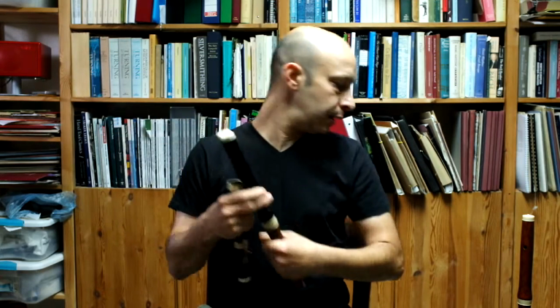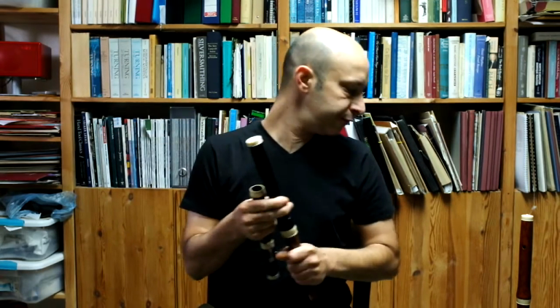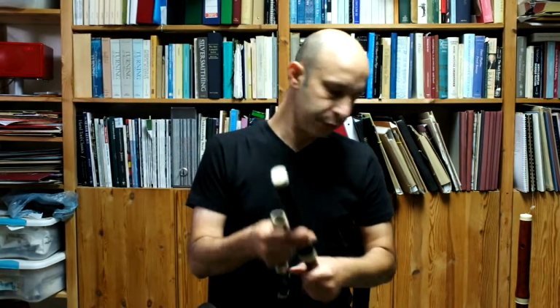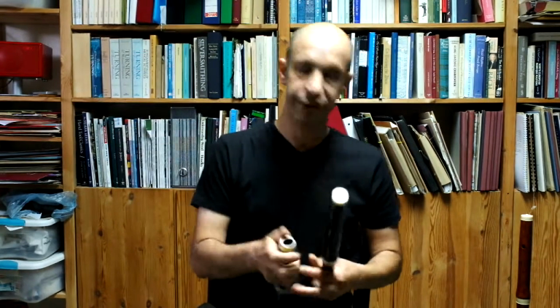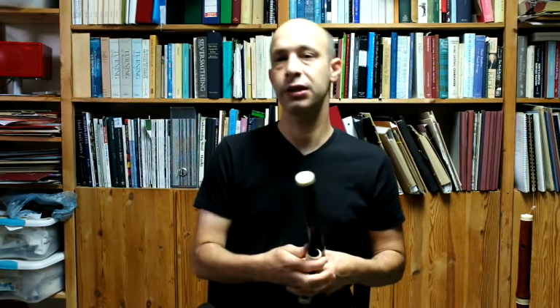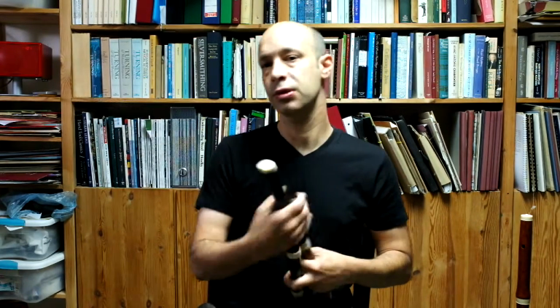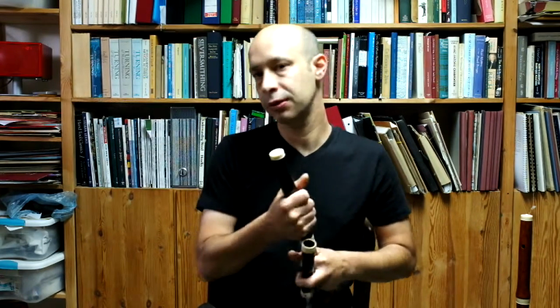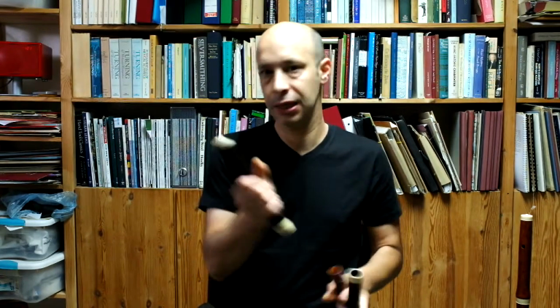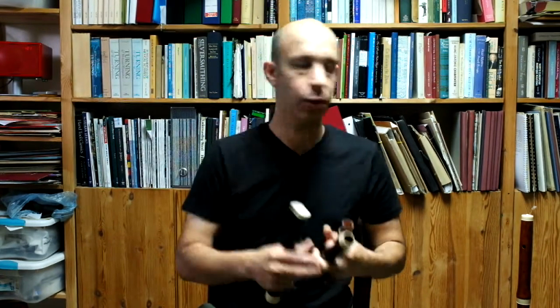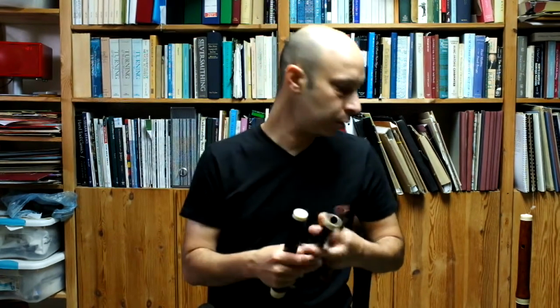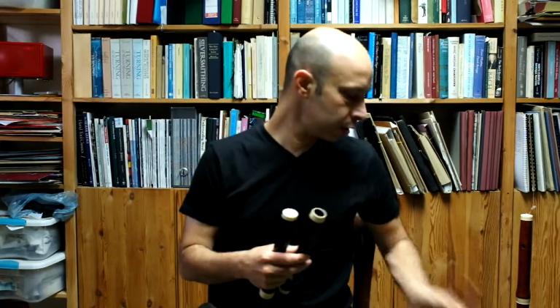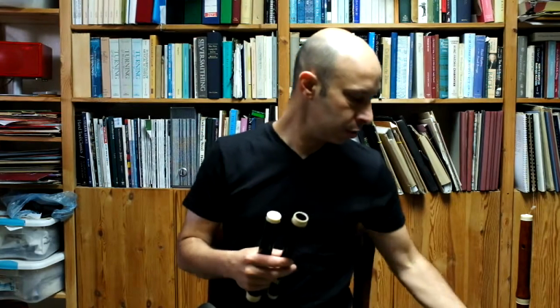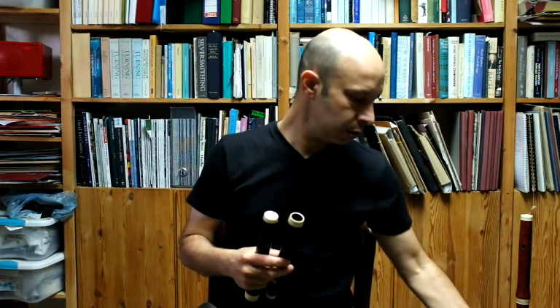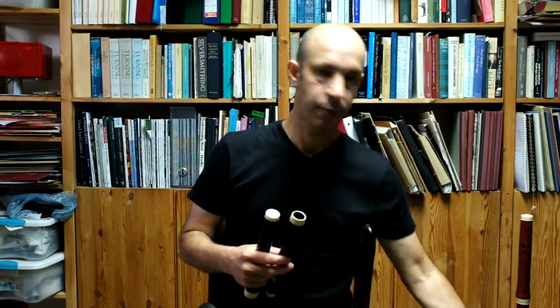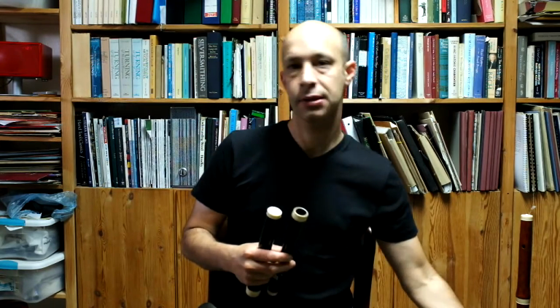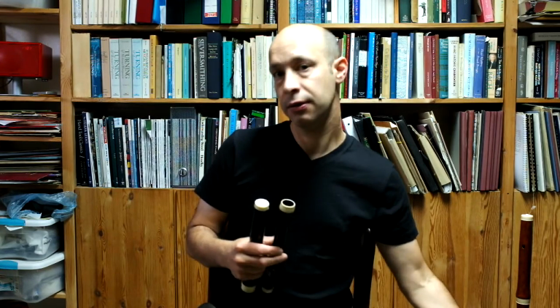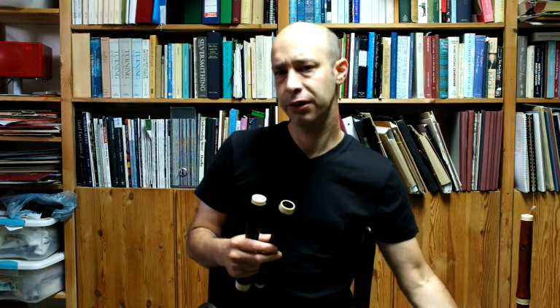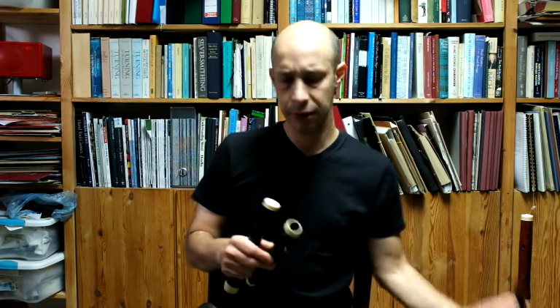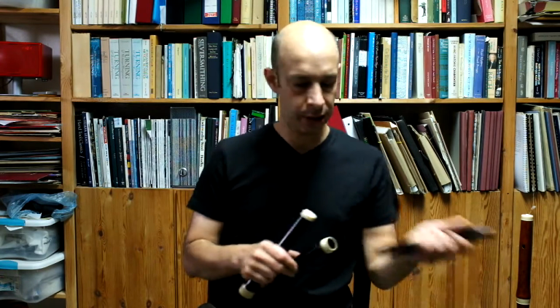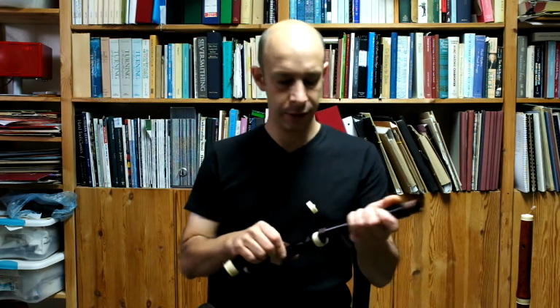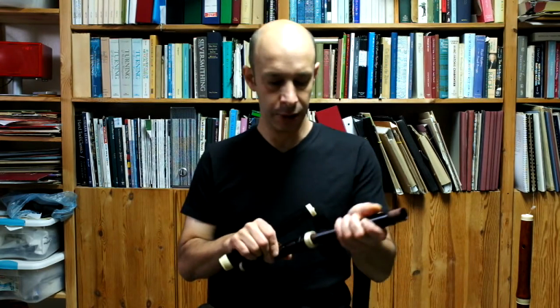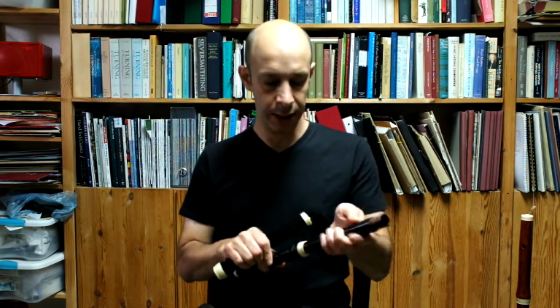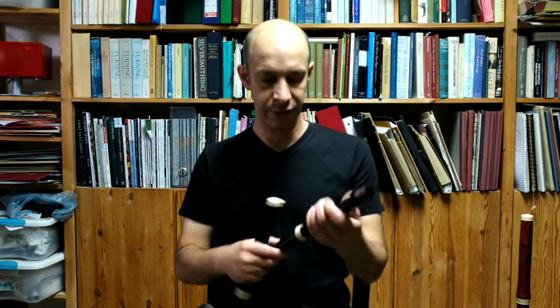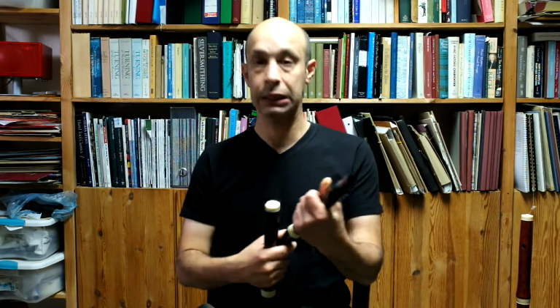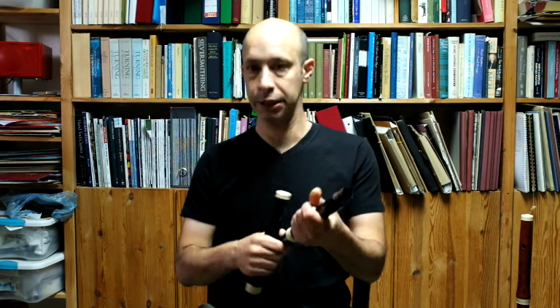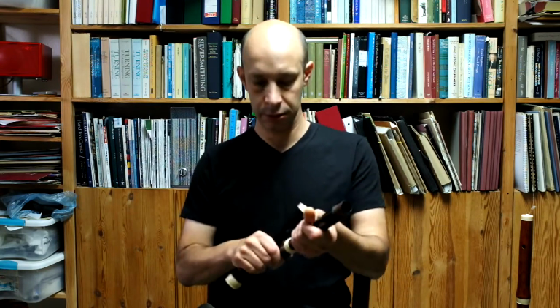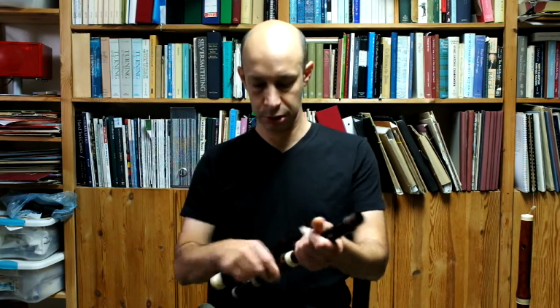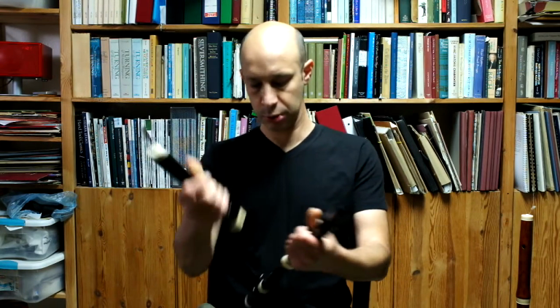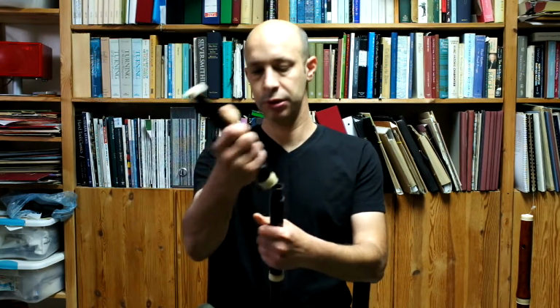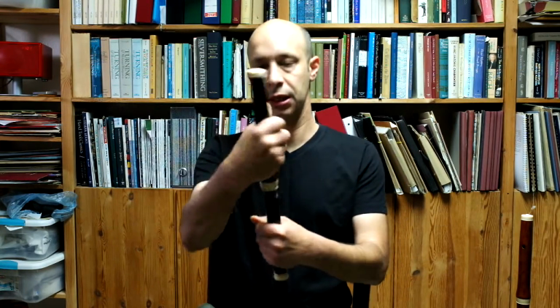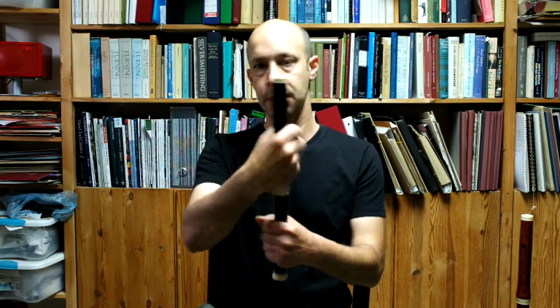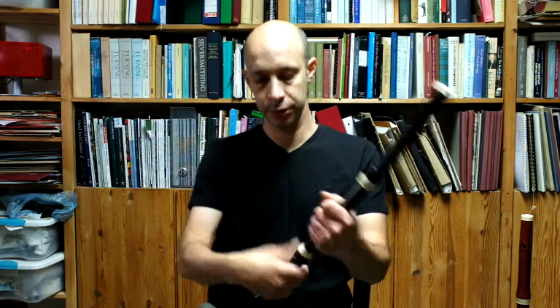At 415 it would sound slightly more baroque-ish, but still very brilliant, very bright and very clear, which is what you want in a classical flute.